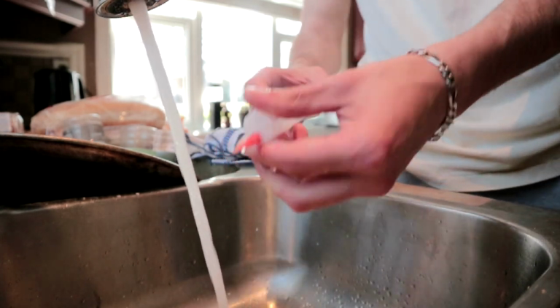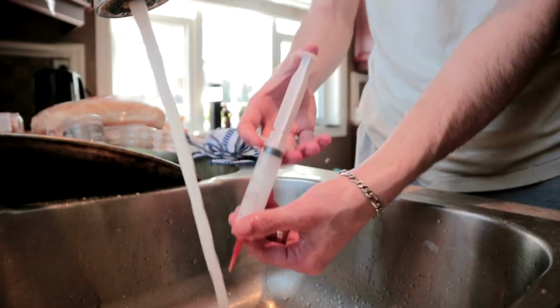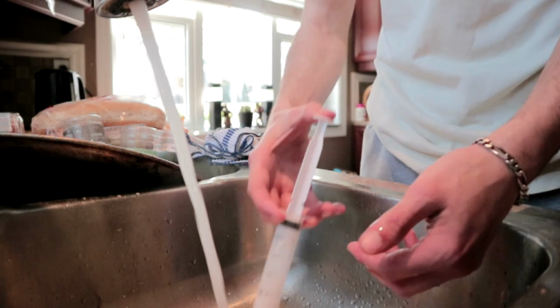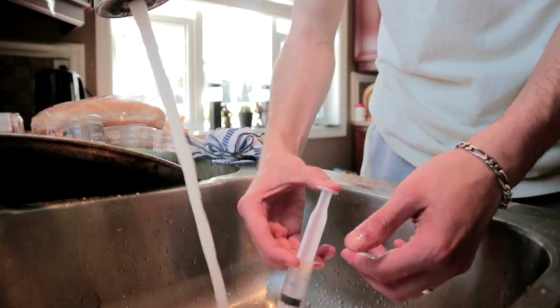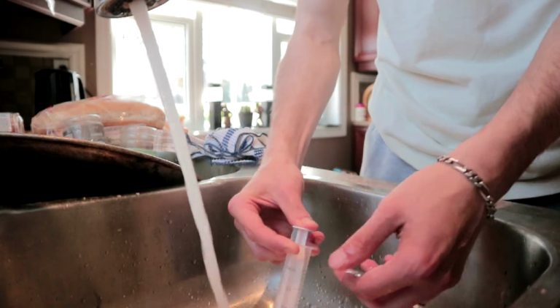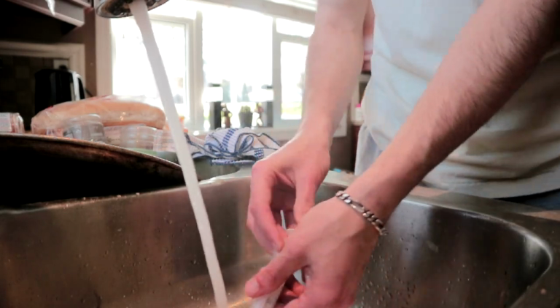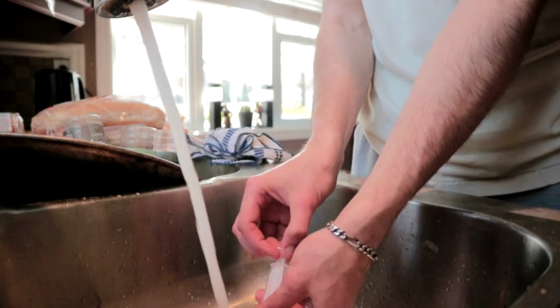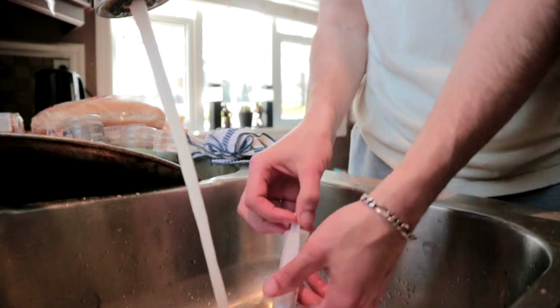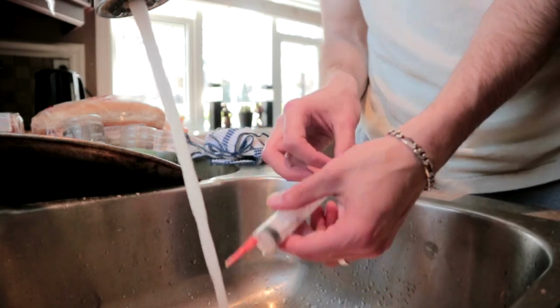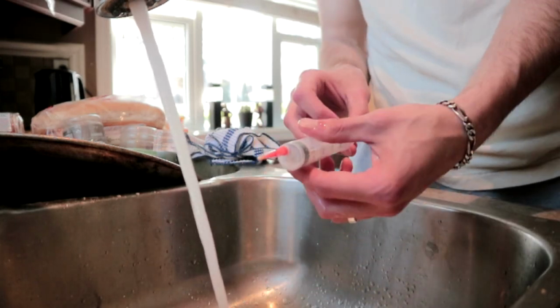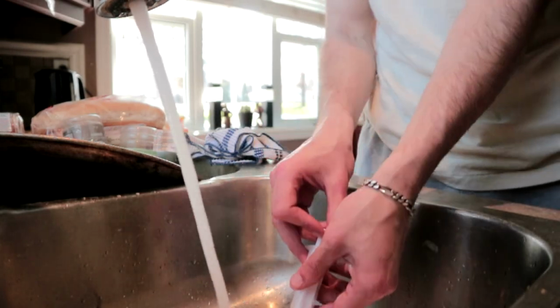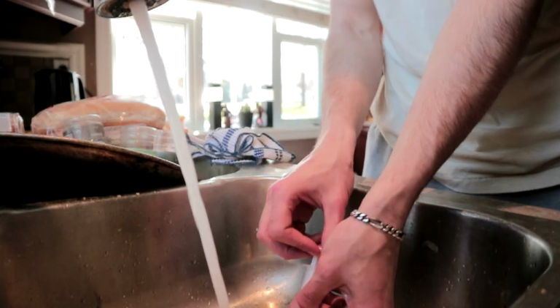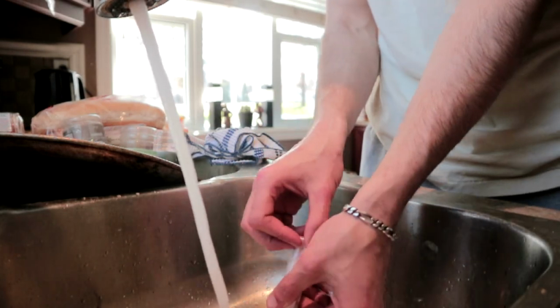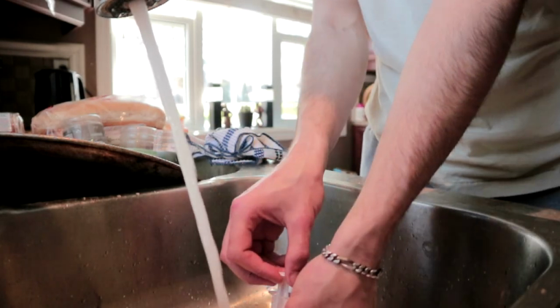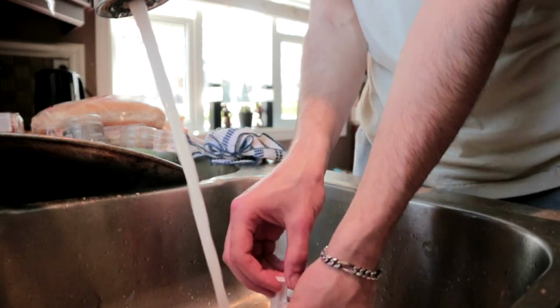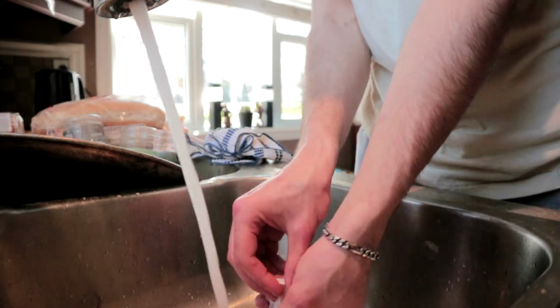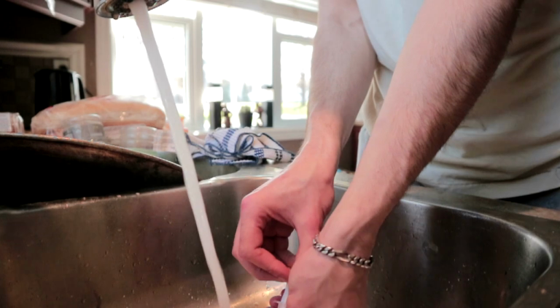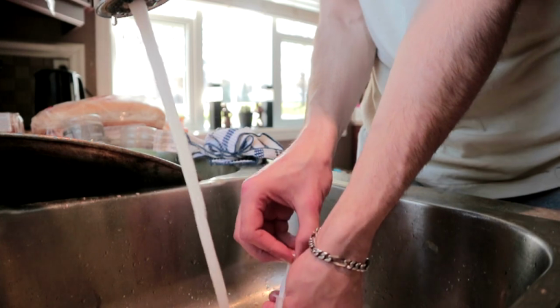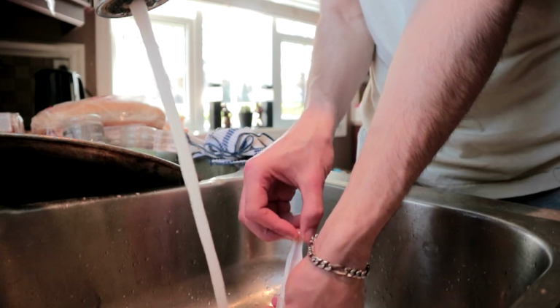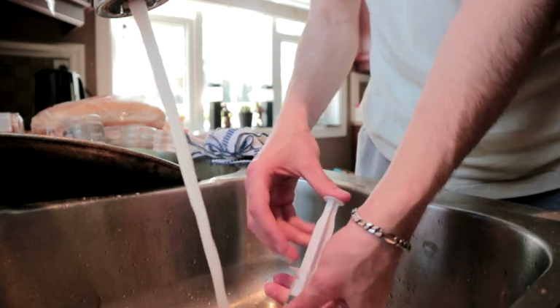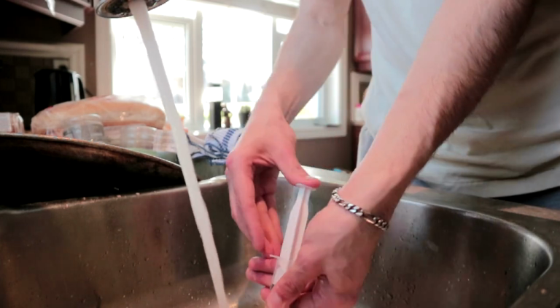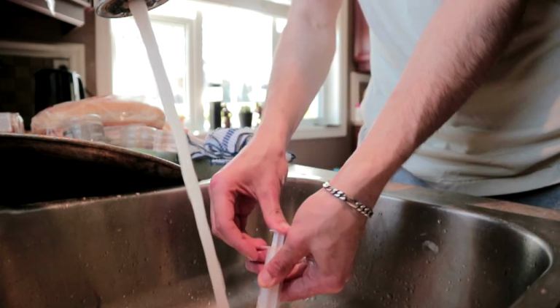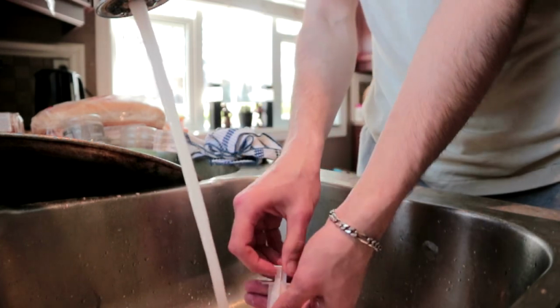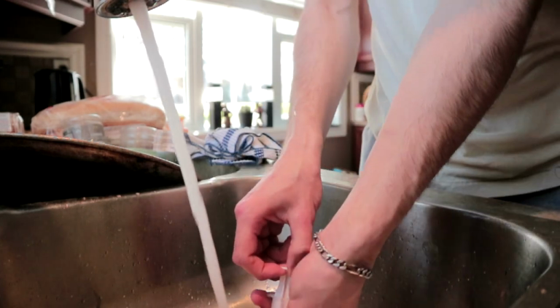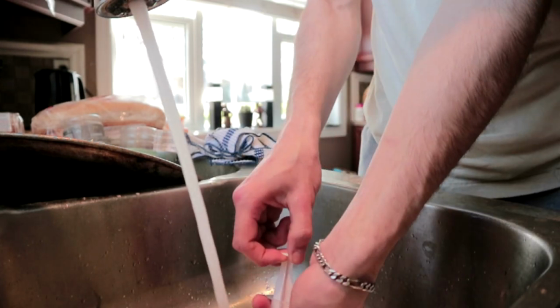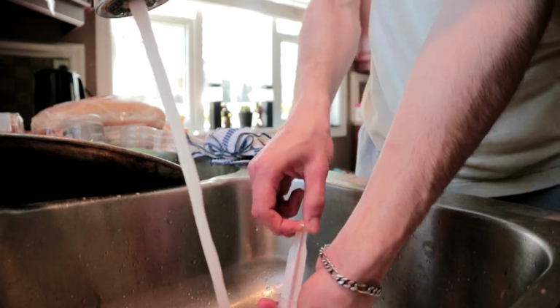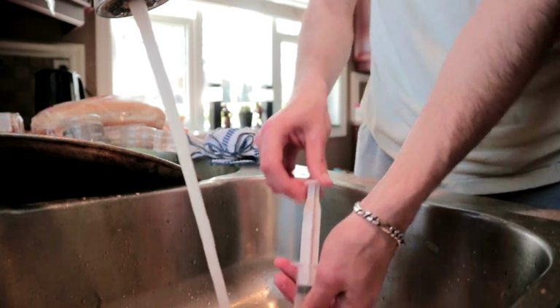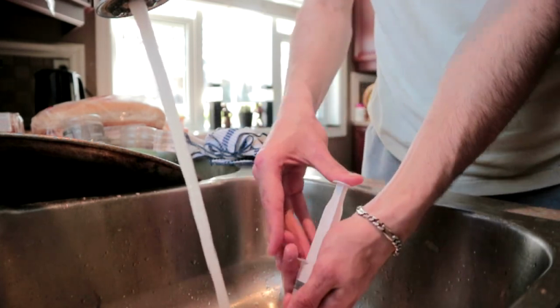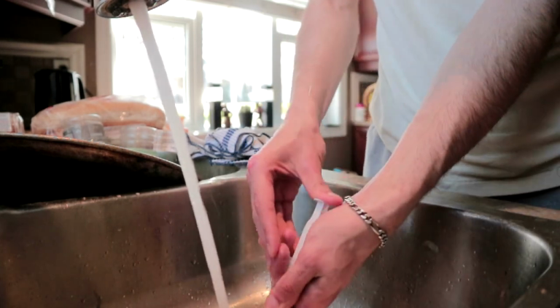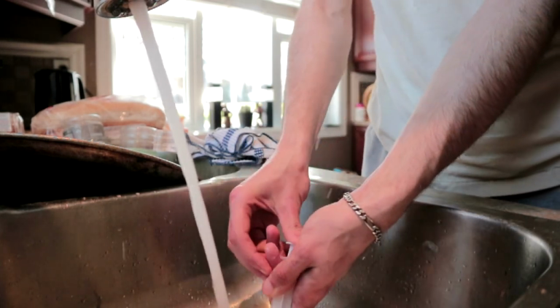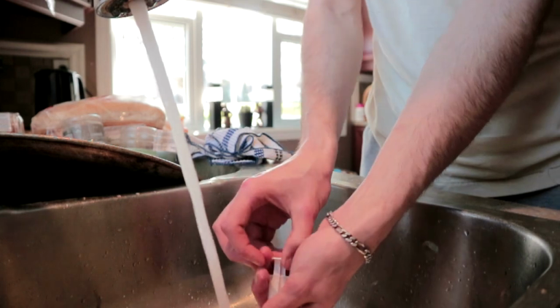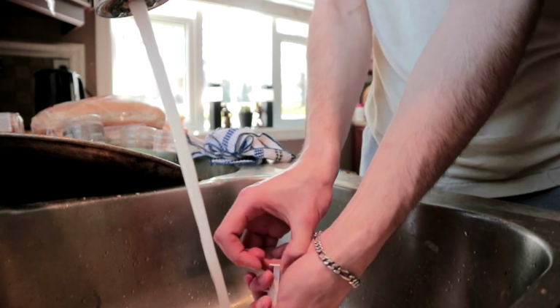Then we just want to spray that, and what I'm going to be doing now guys is inserting the syringe in the water and just pump and dump. I'm going to do this a few times — just in and out.